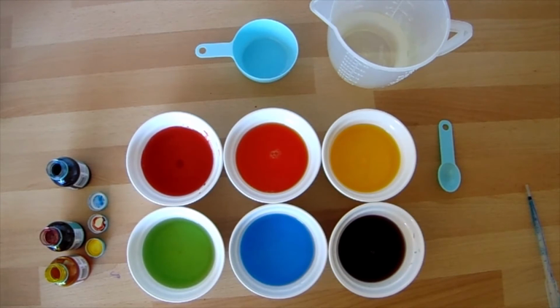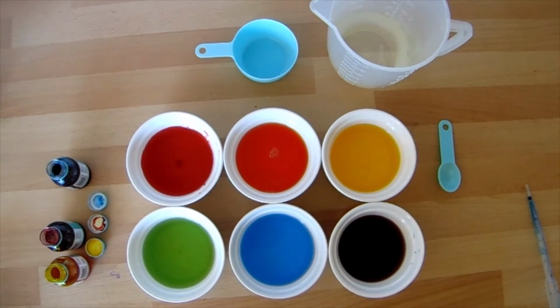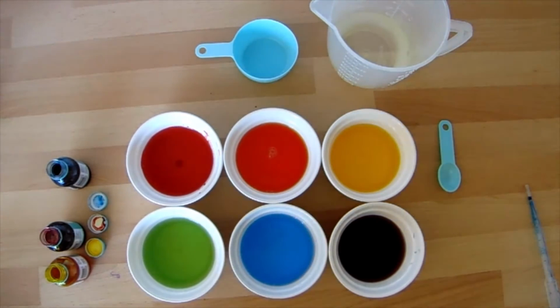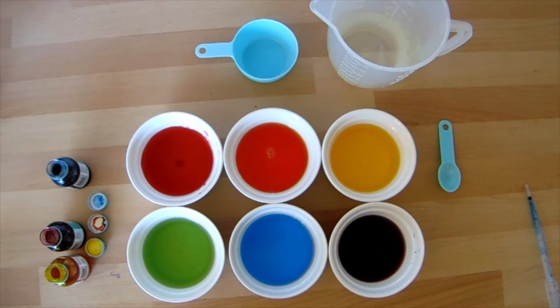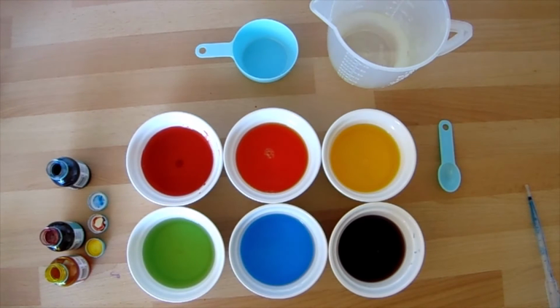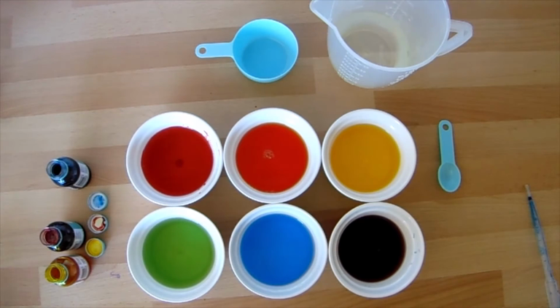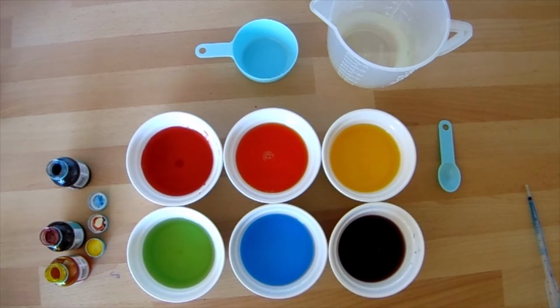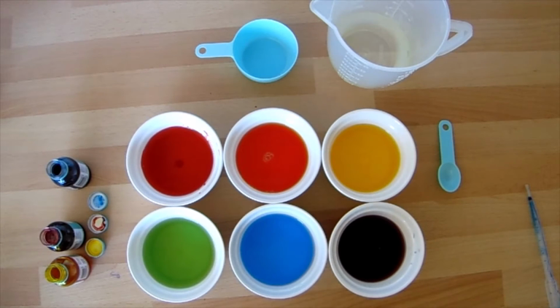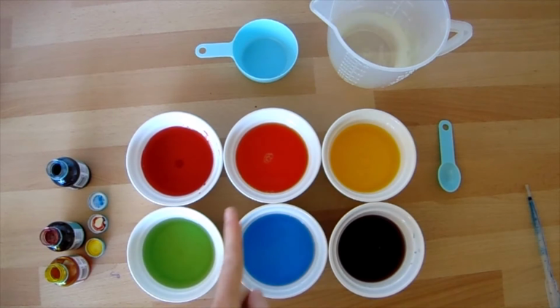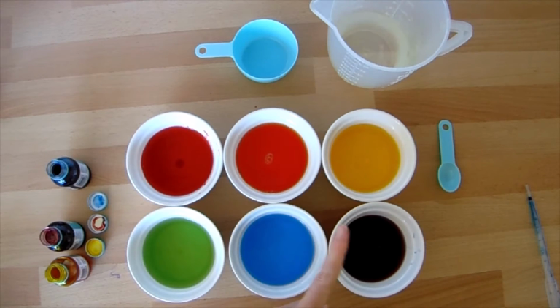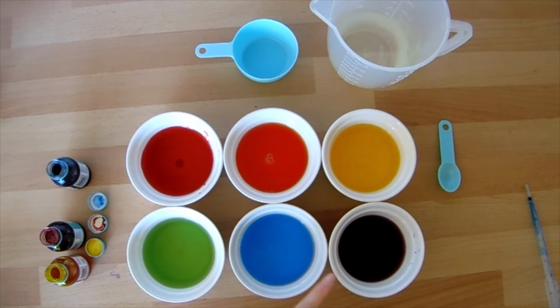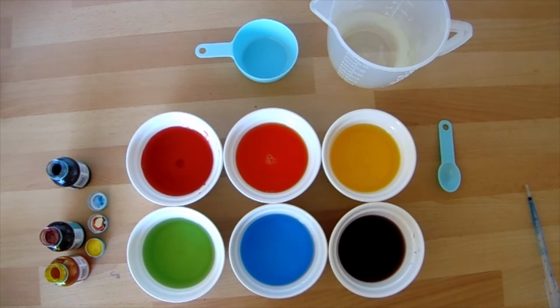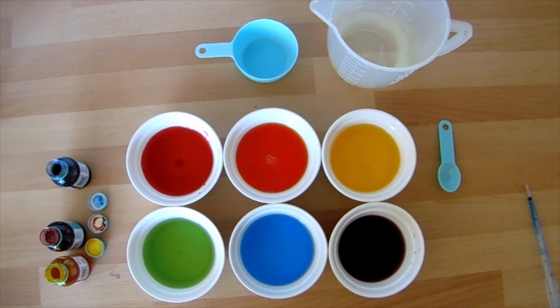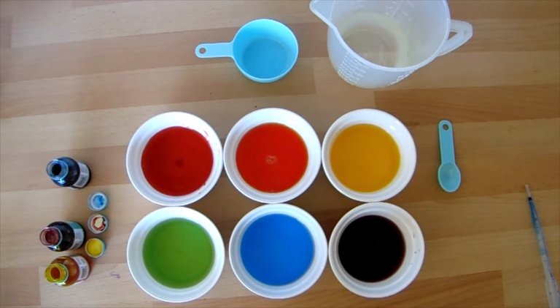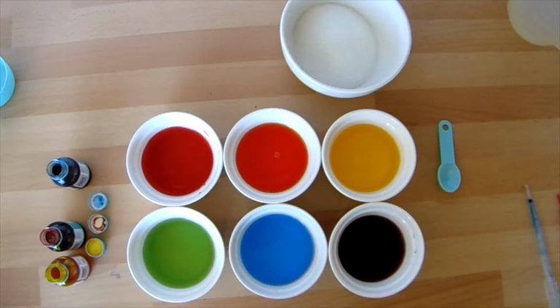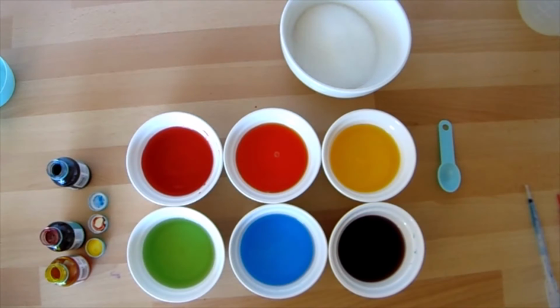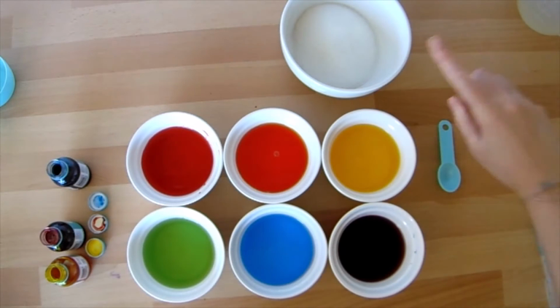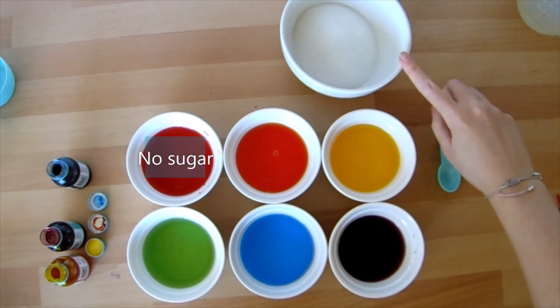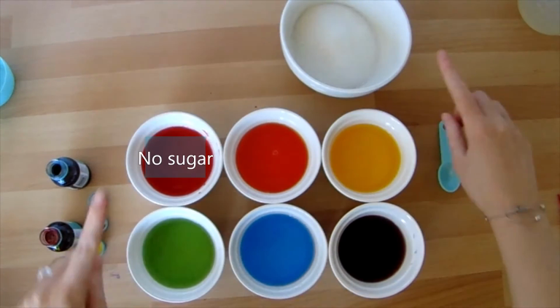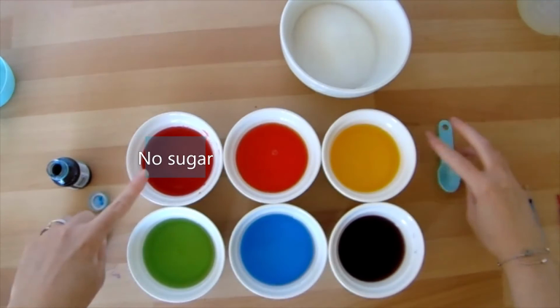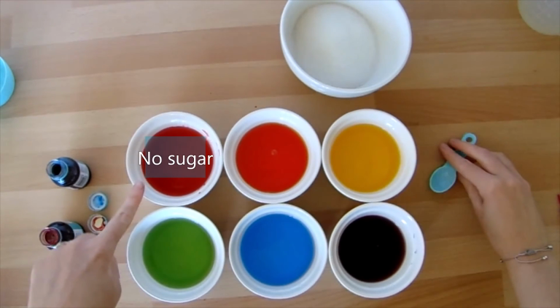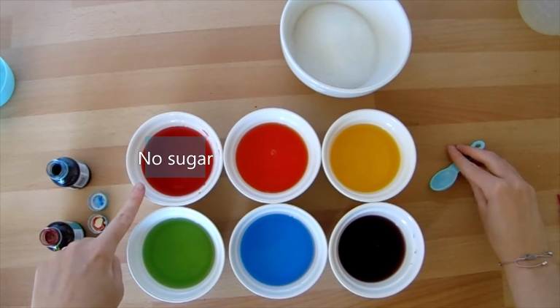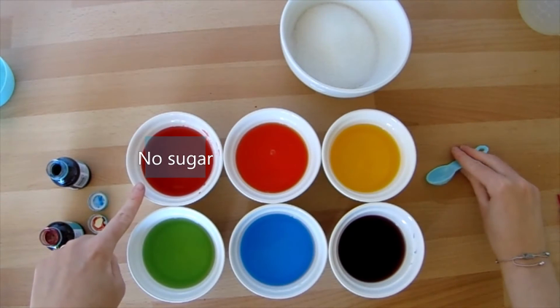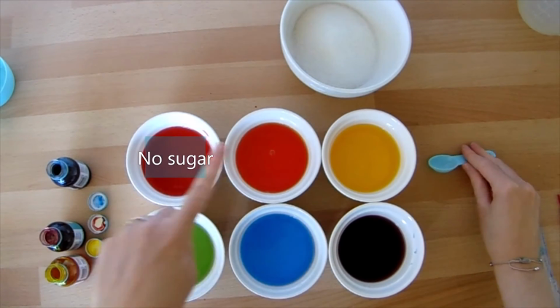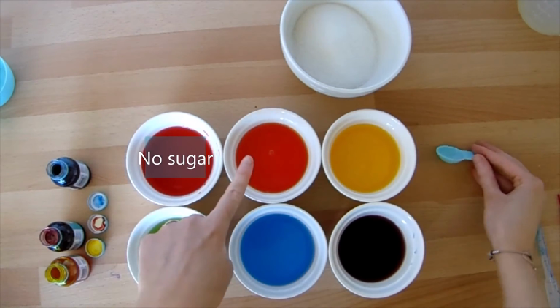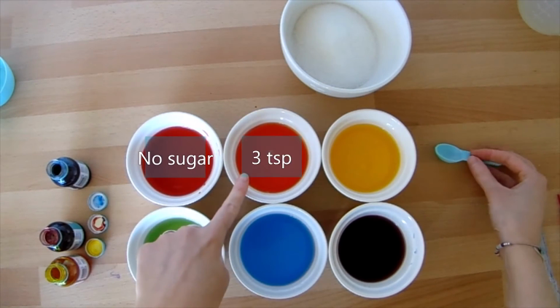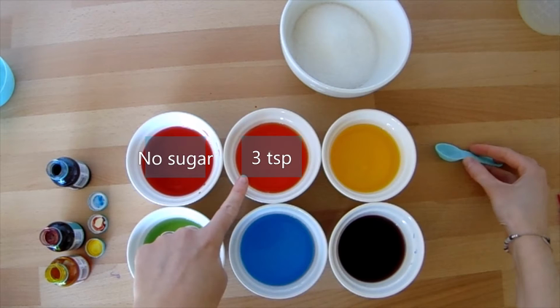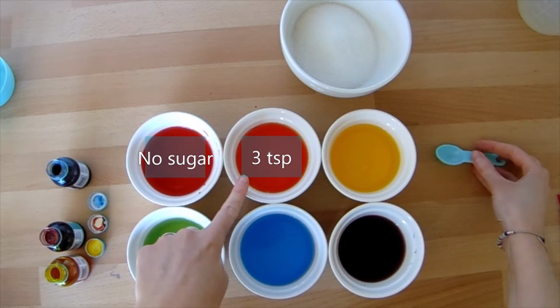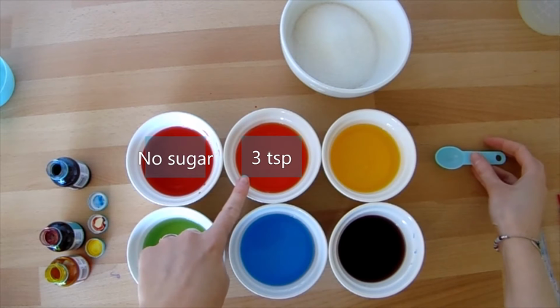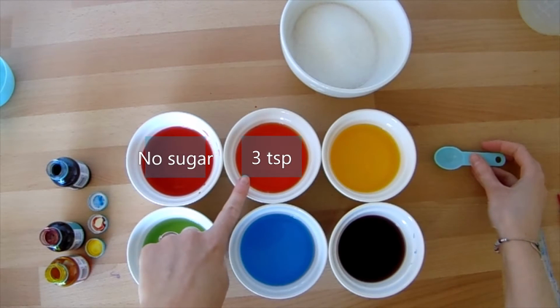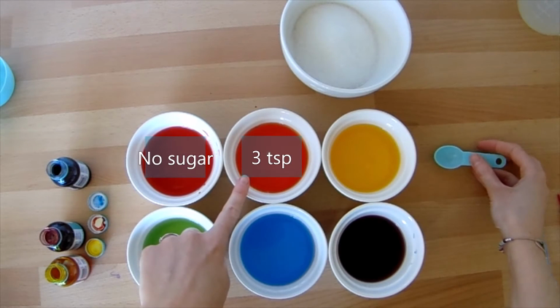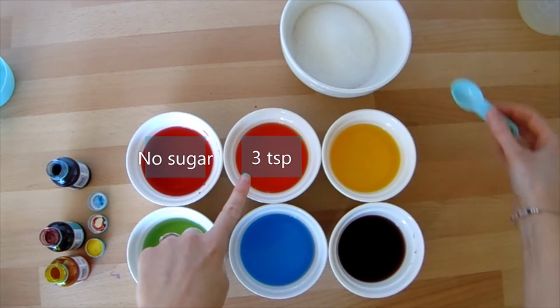We're now going to be adding our sugar to our different colours. Each colour is going to get a different amount of sugar. The red one isn't going to have any sugar in it, but we're going to put three teaspoons of sugar into our orange mixture.